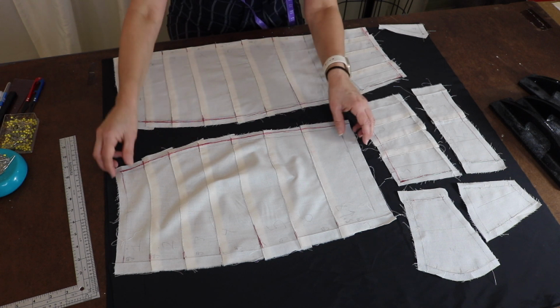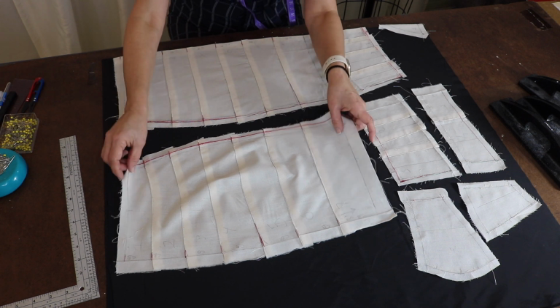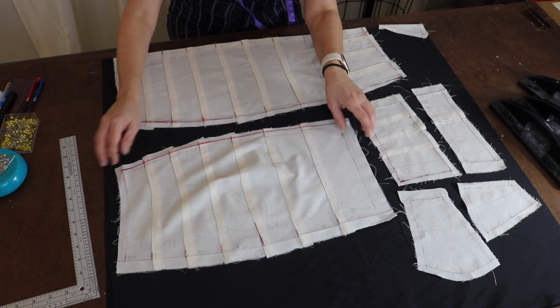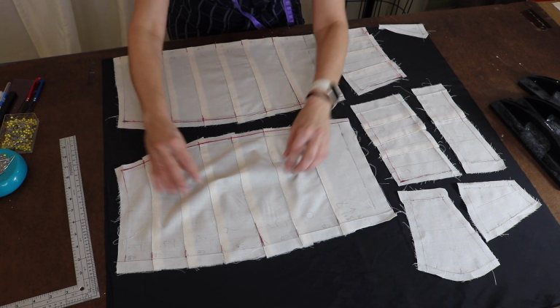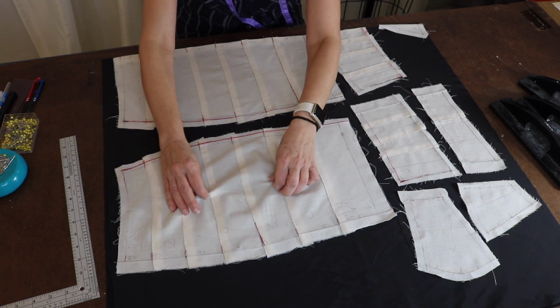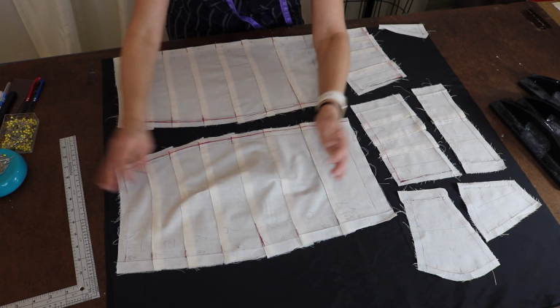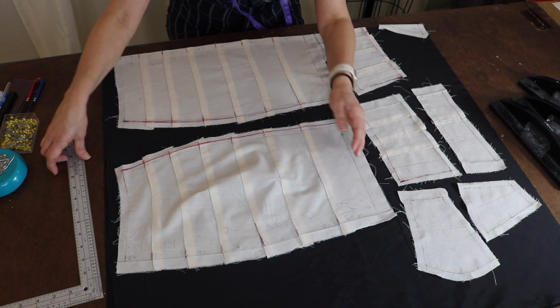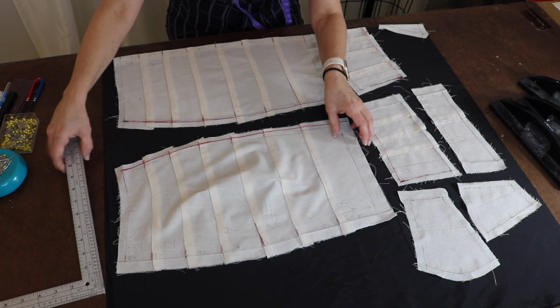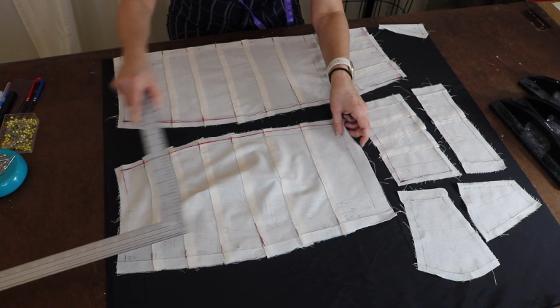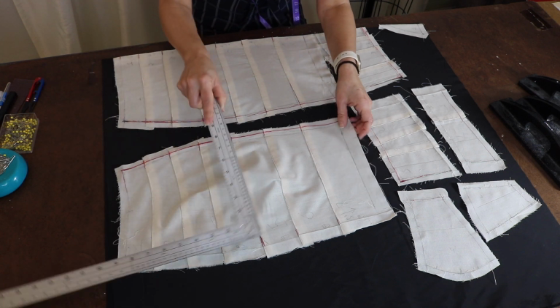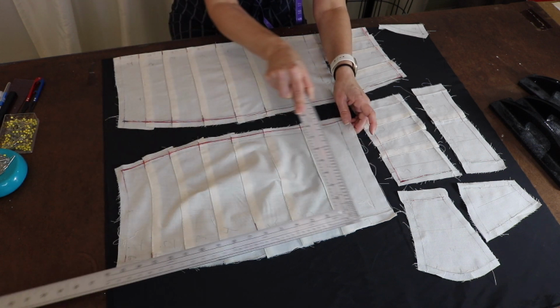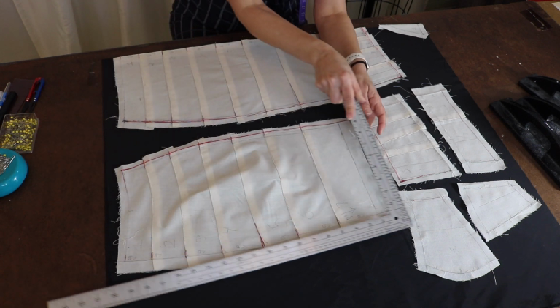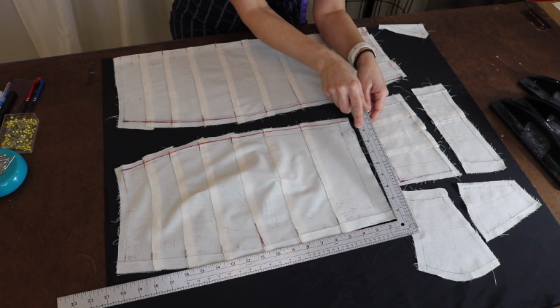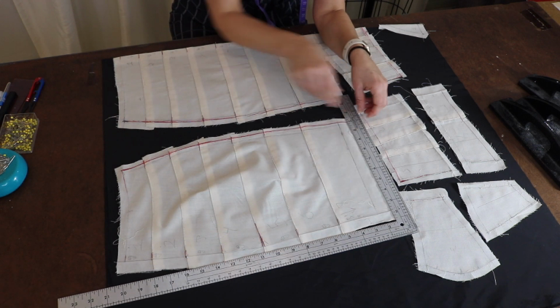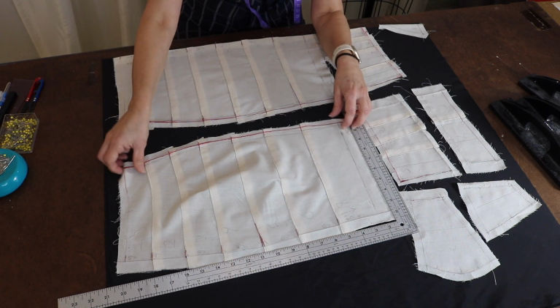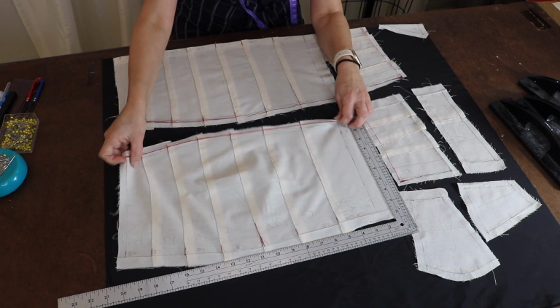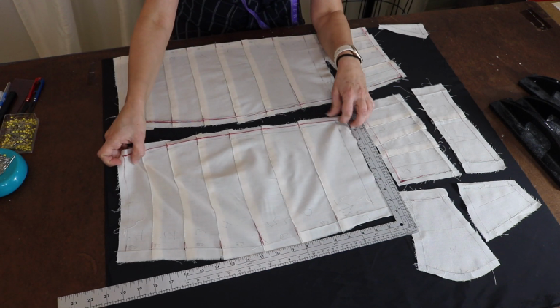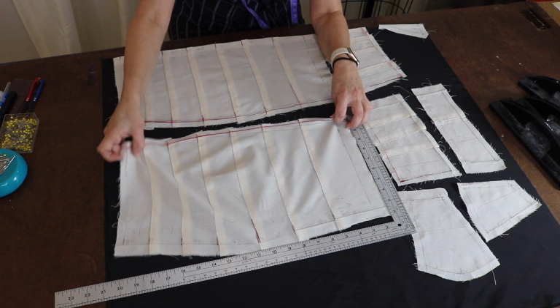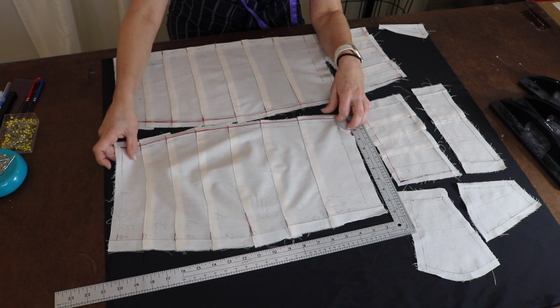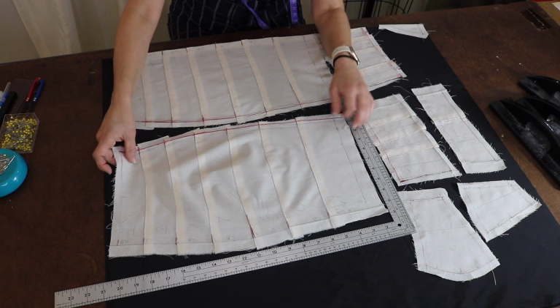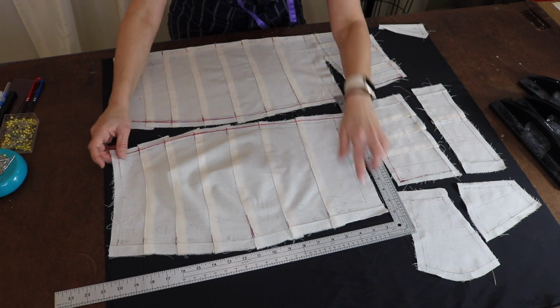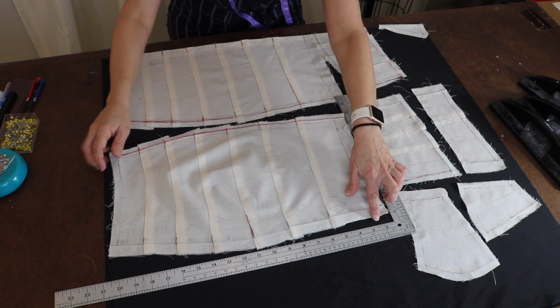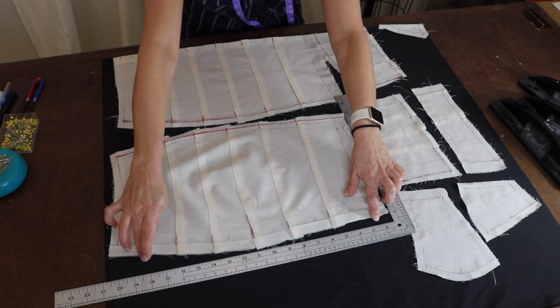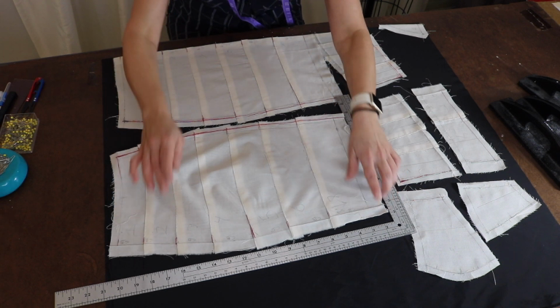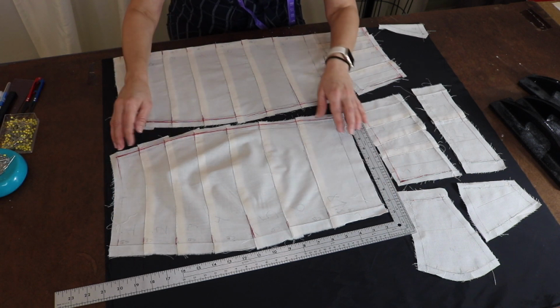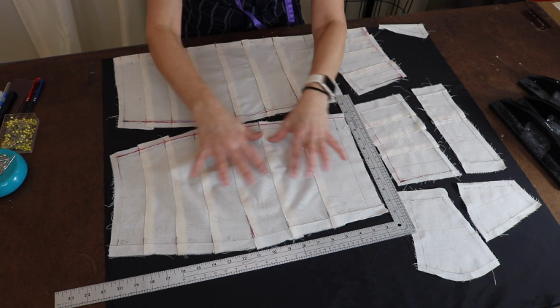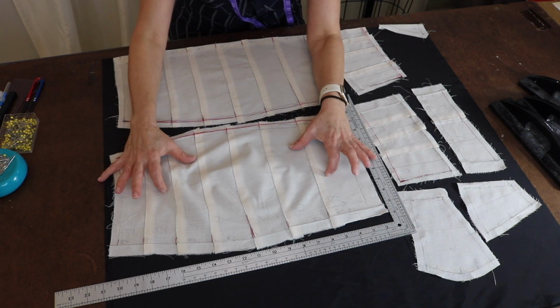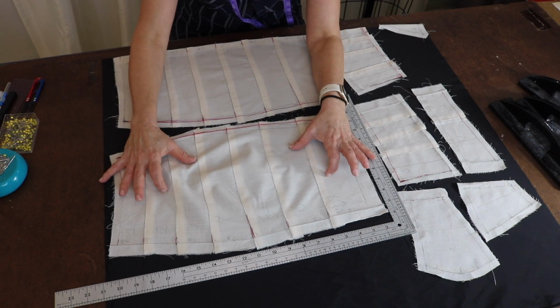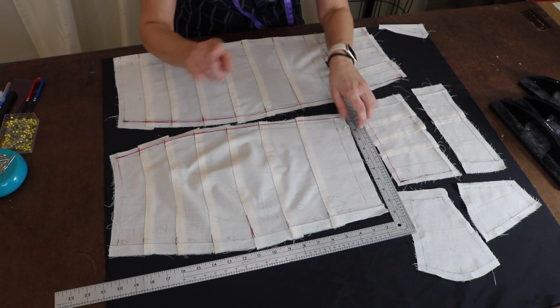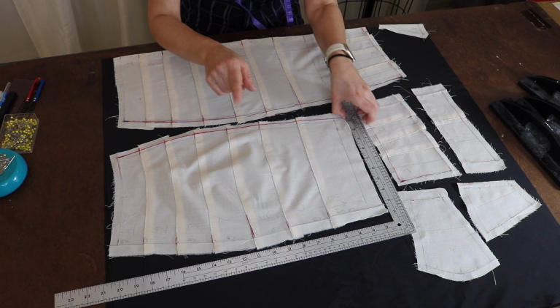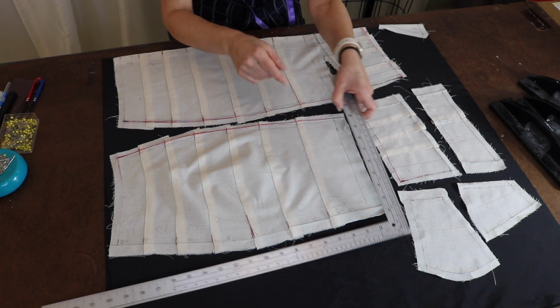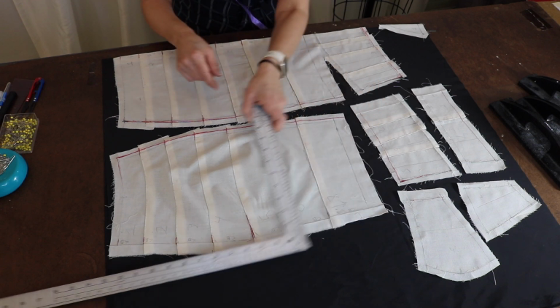If you can see the back, it's got this big bump here. If I put my L-square there, it is not squared at all. I can't cut it like this, so I'm going to have to show you a trick.